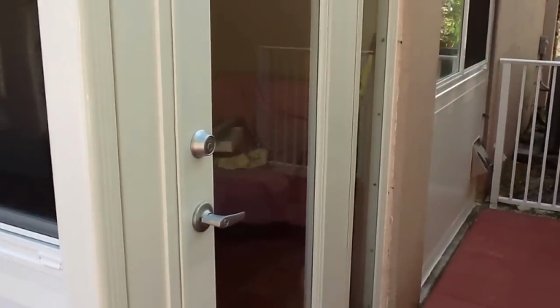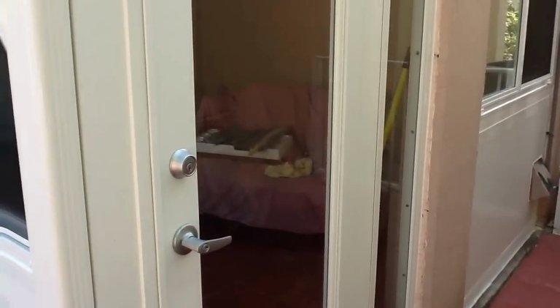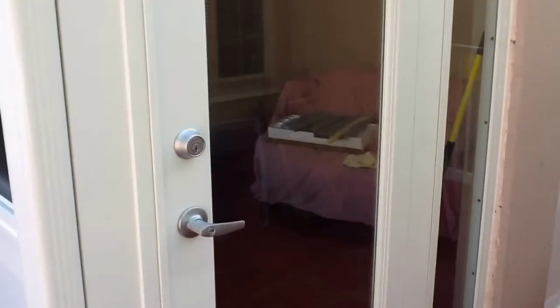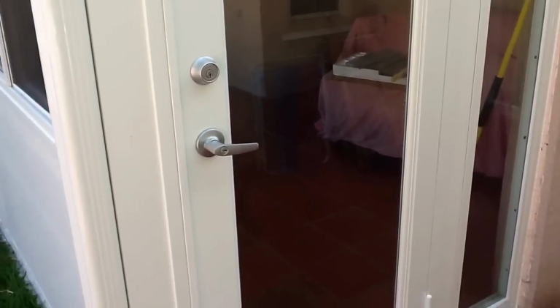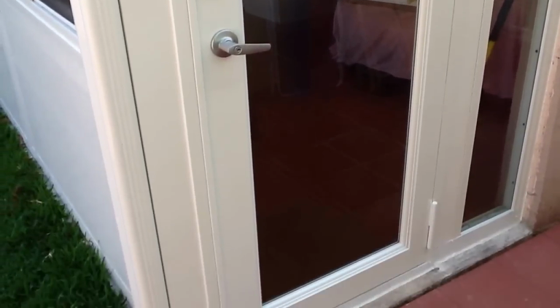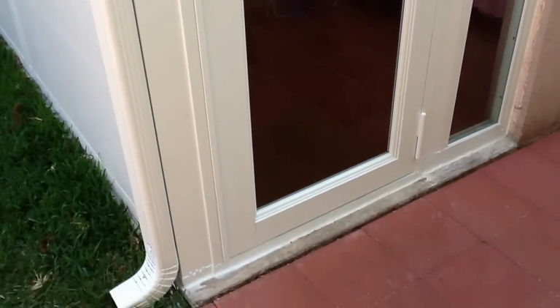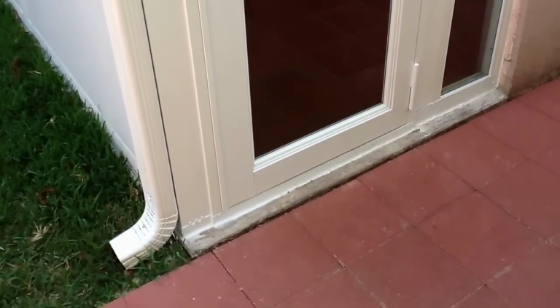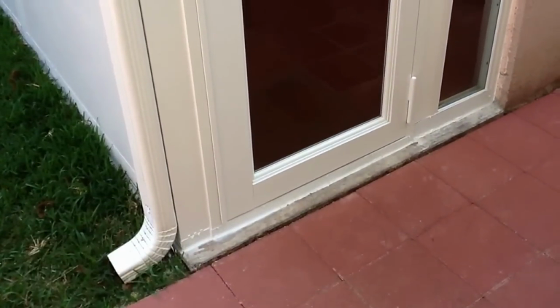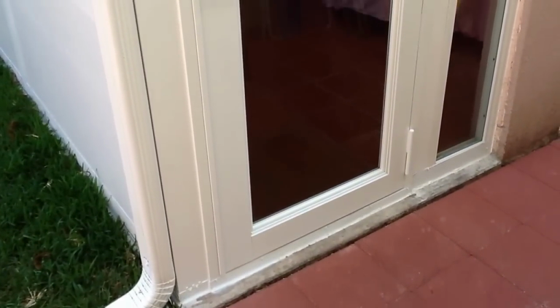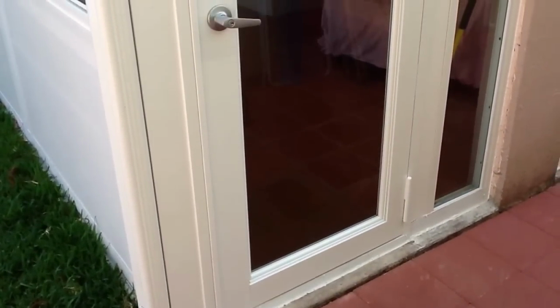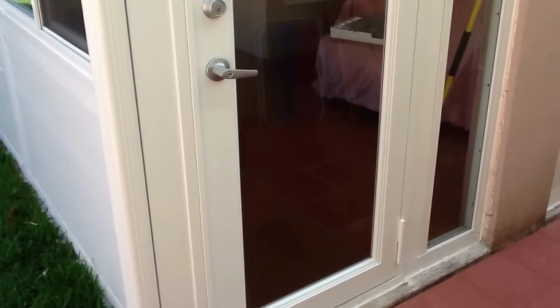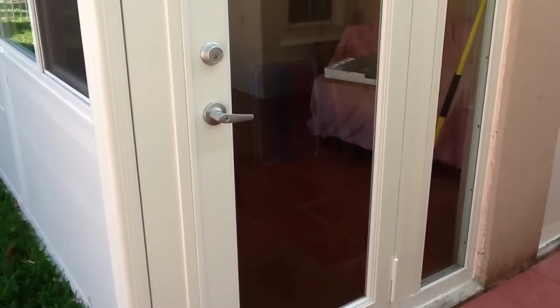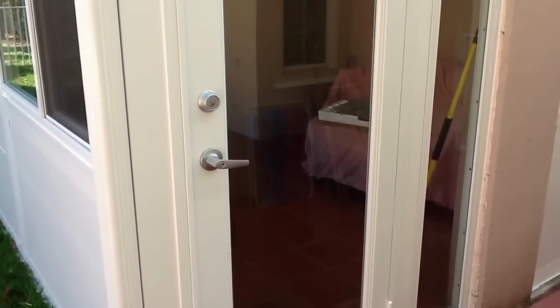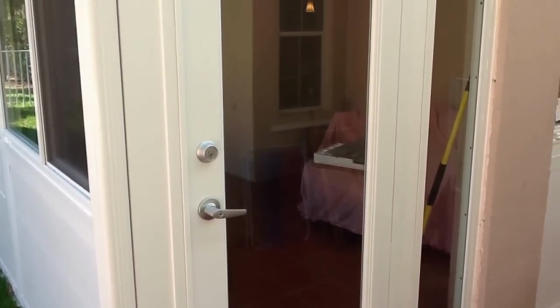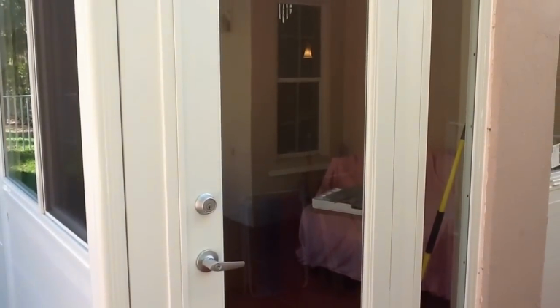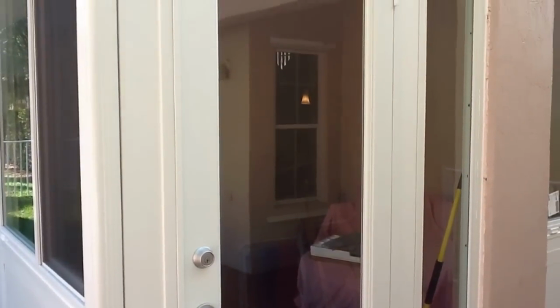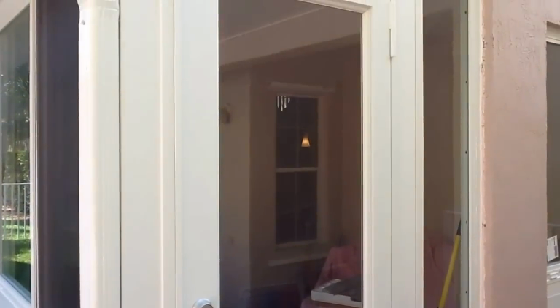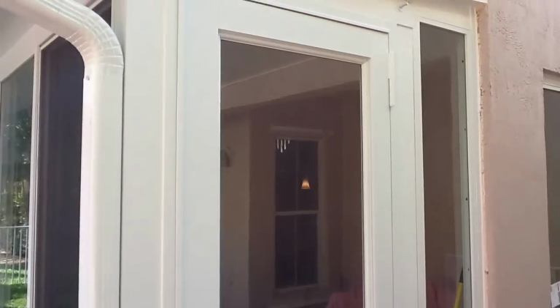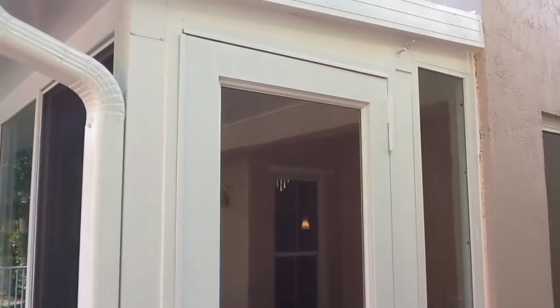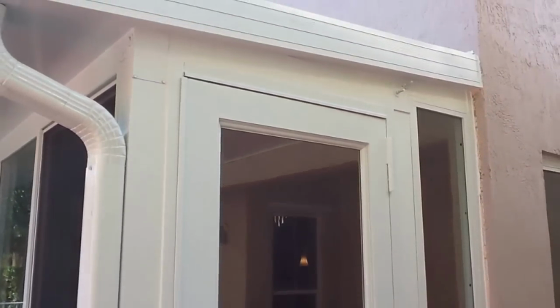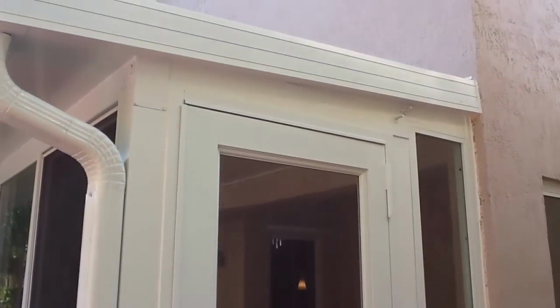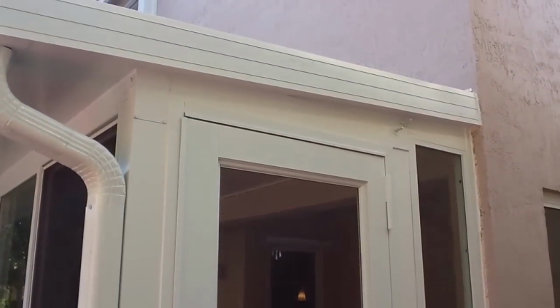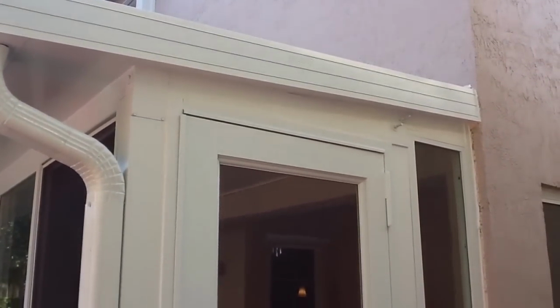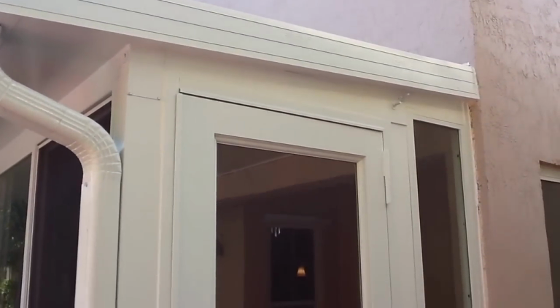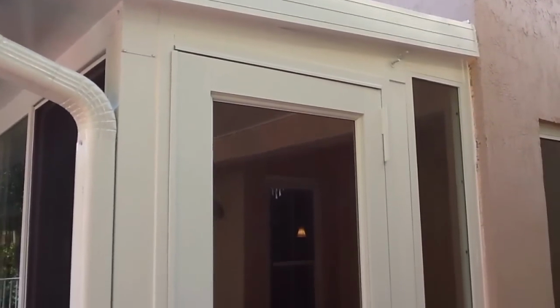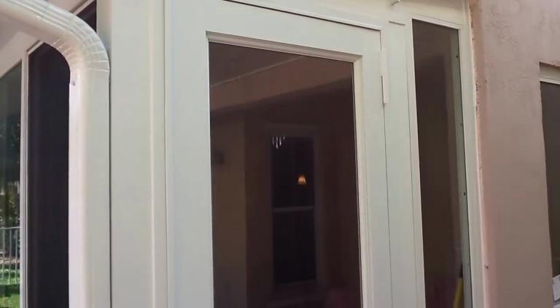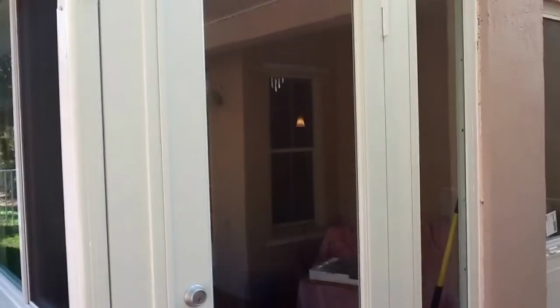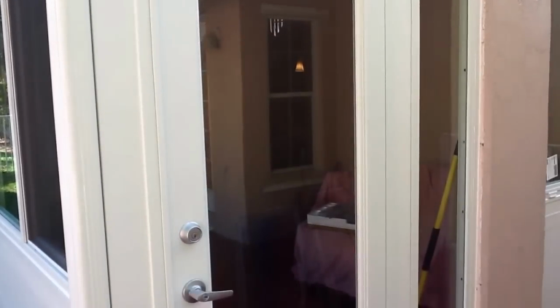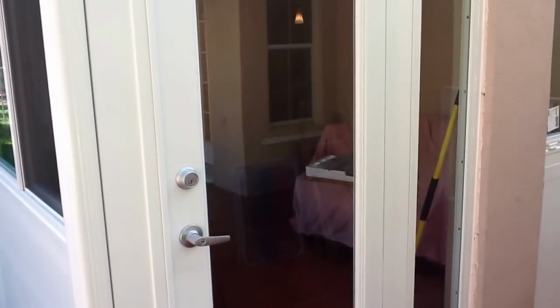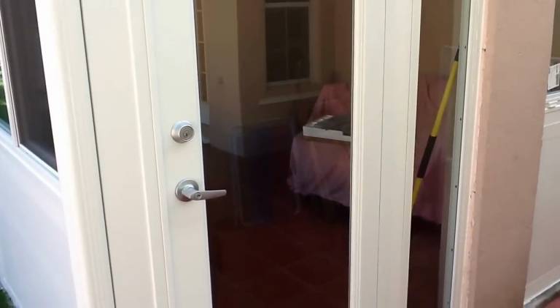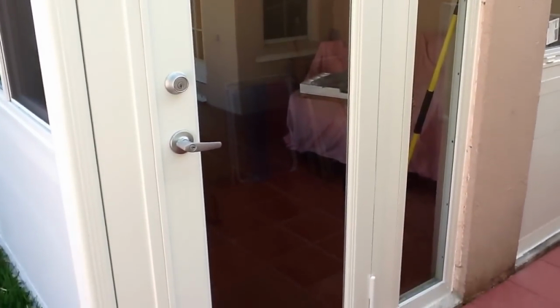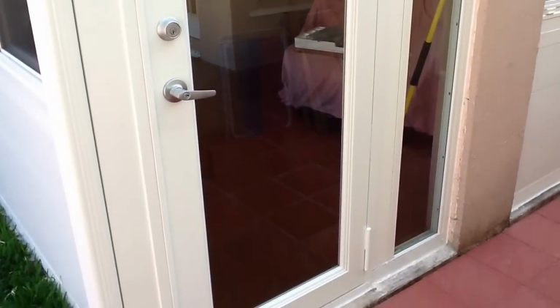Here we can take a look at our door section. This is a 36 inch swing door with a 12 inch side light — the same exact kind of door that you would install into a house. It's a single width door, and you can see it's deadbolt and handle lockable.